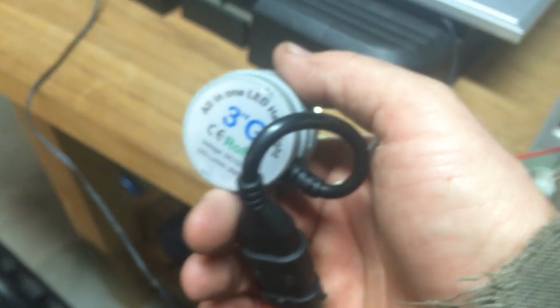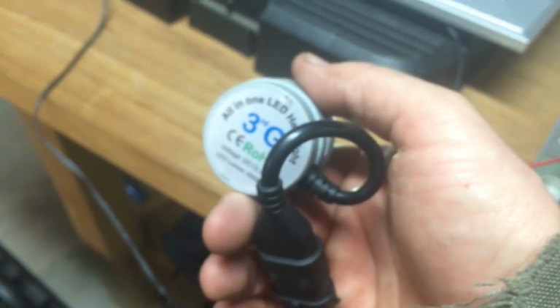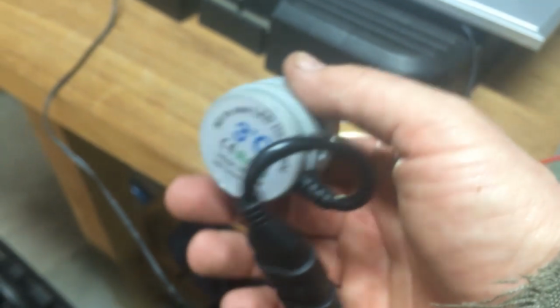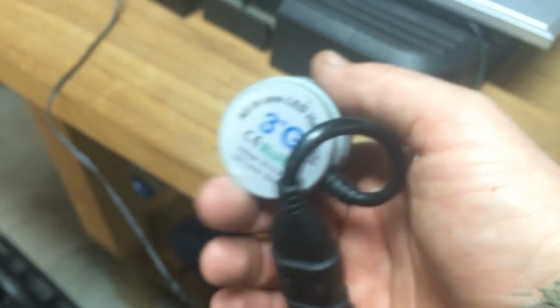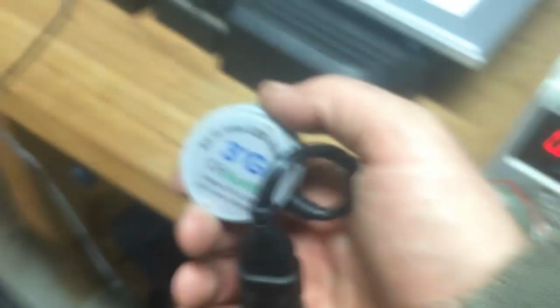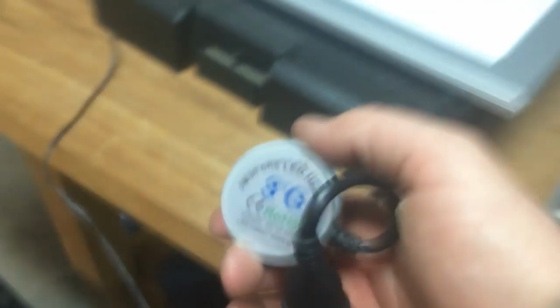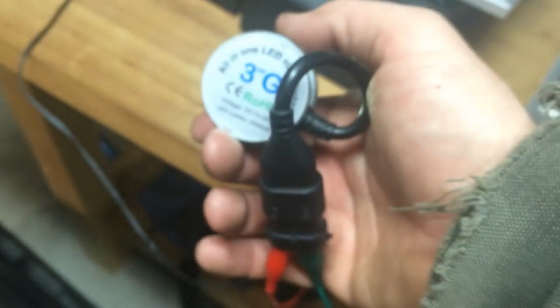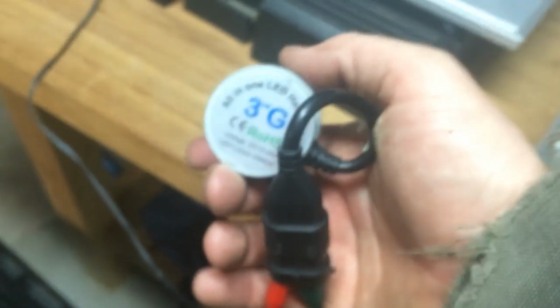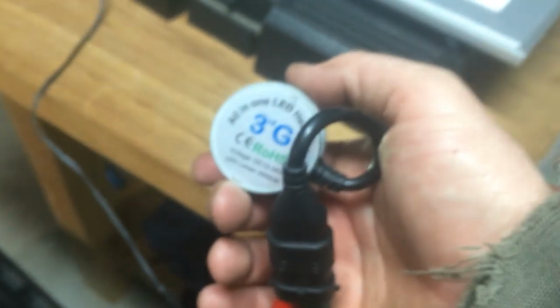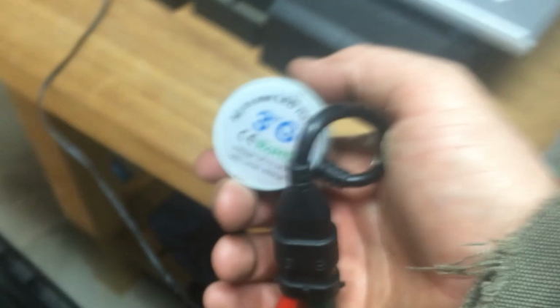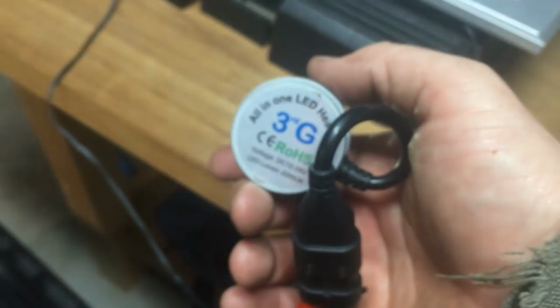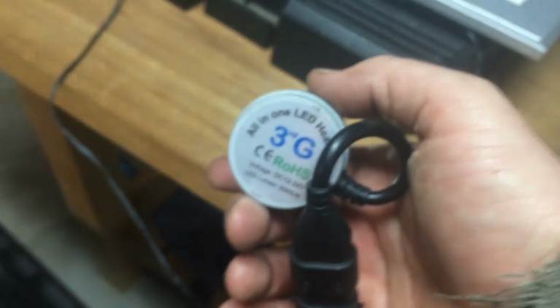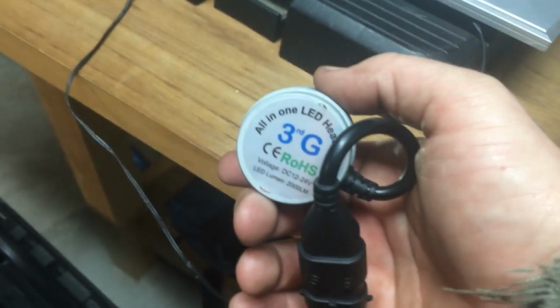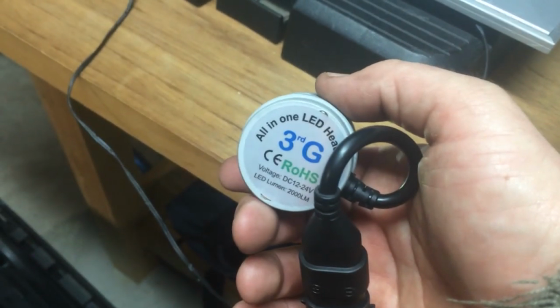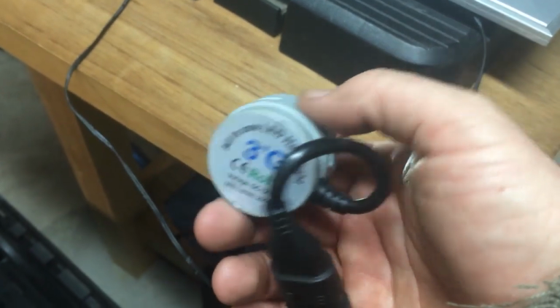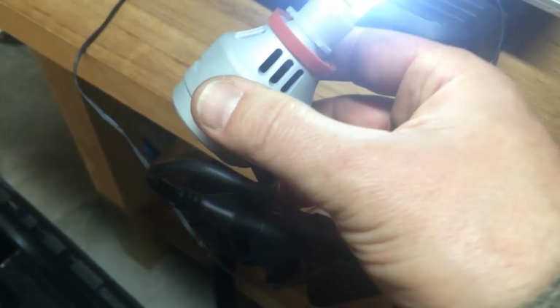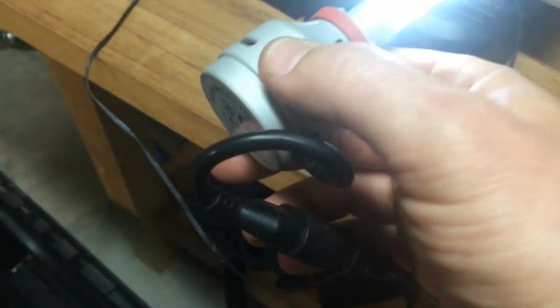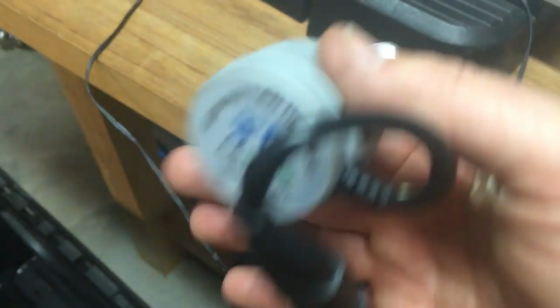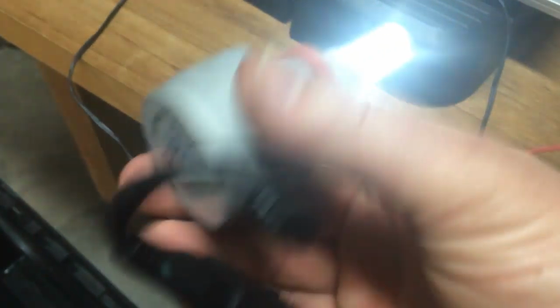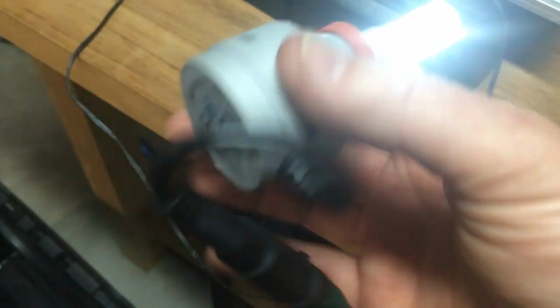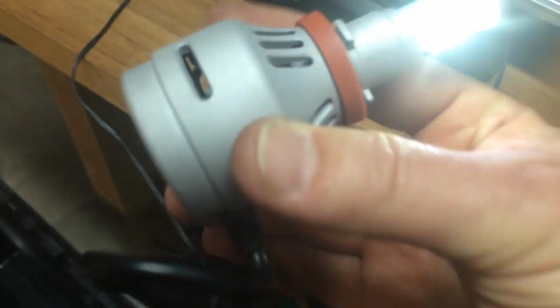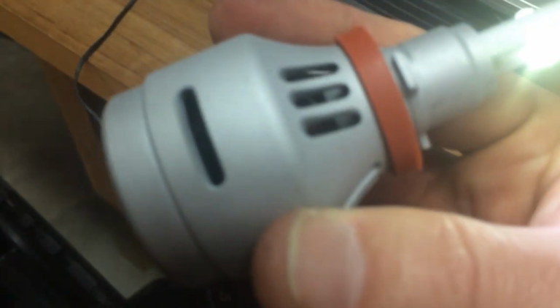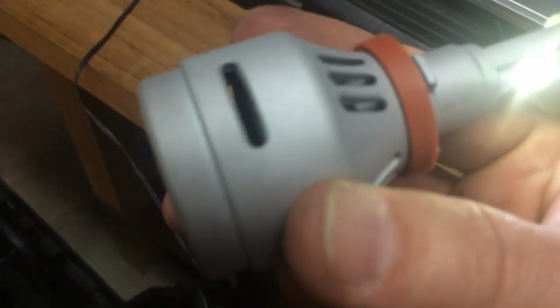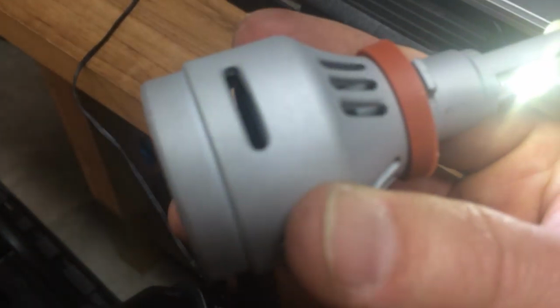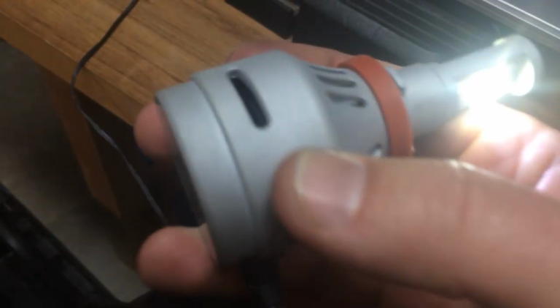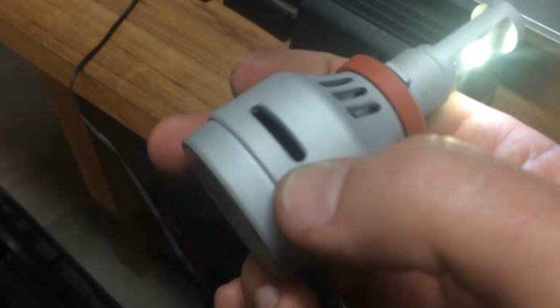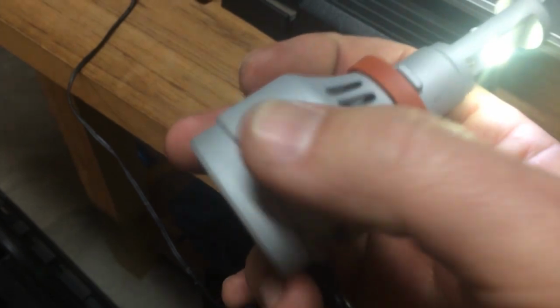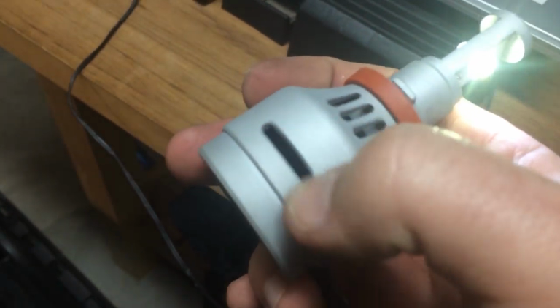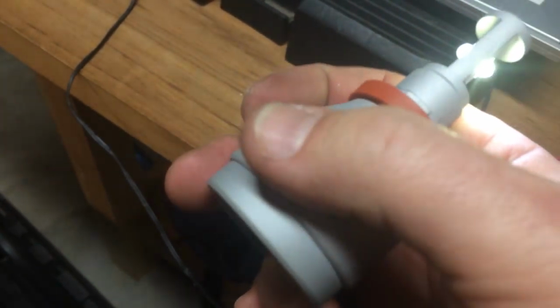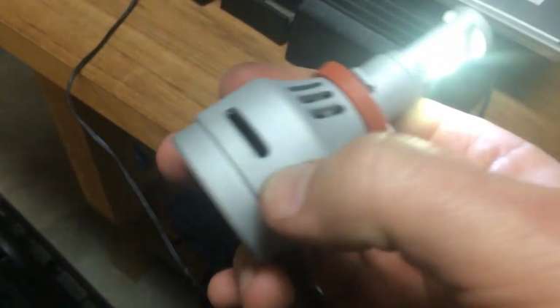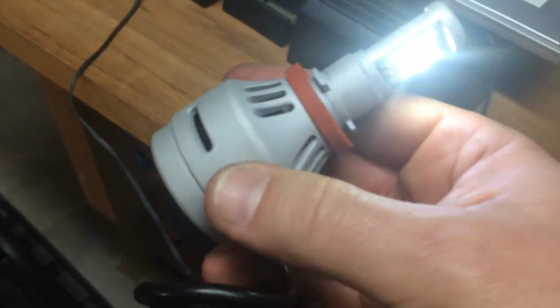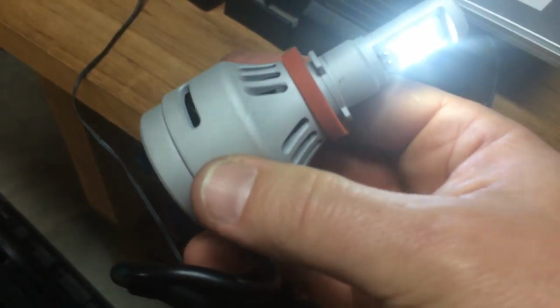That one was melted inside — it looked all gross. But on this one, right through these slots is where the cooling fan would be.